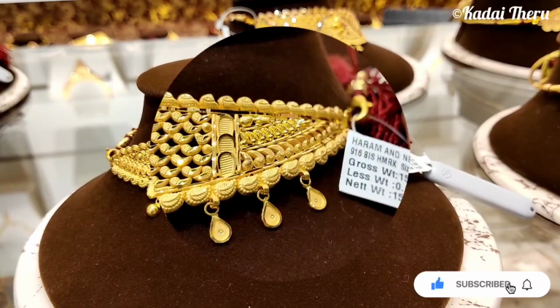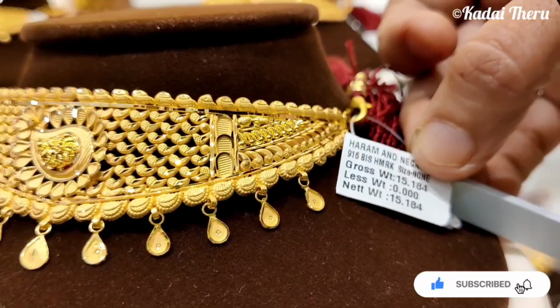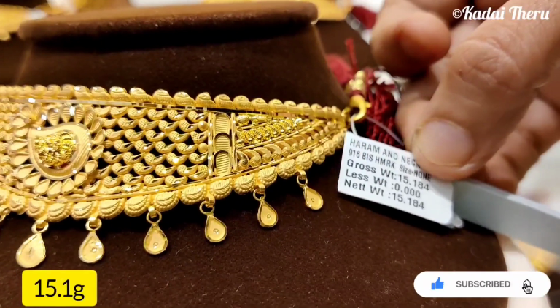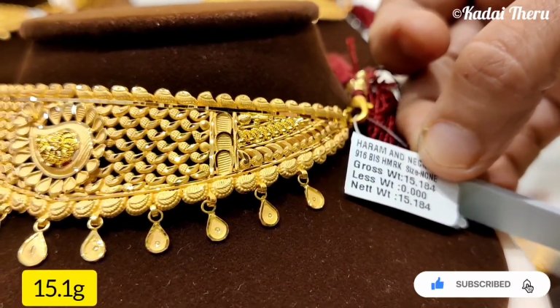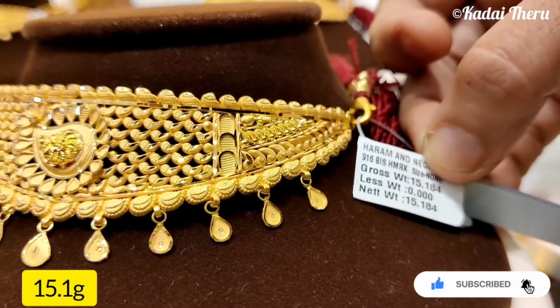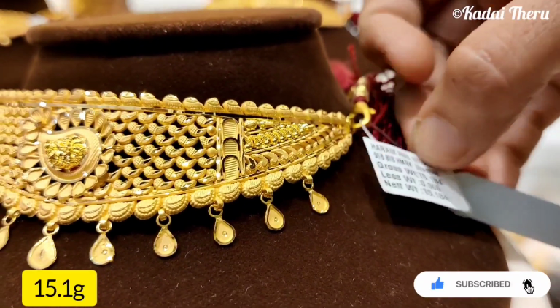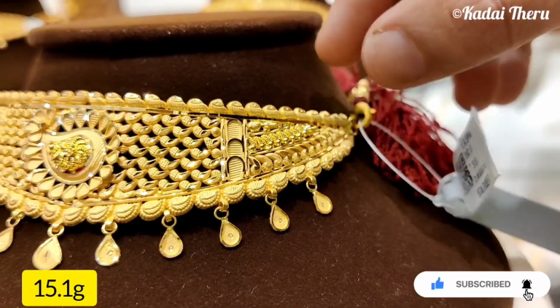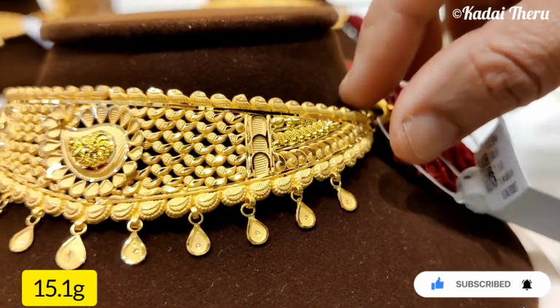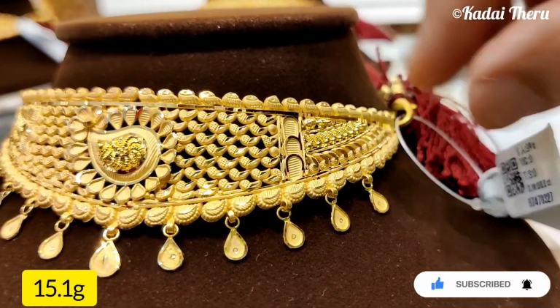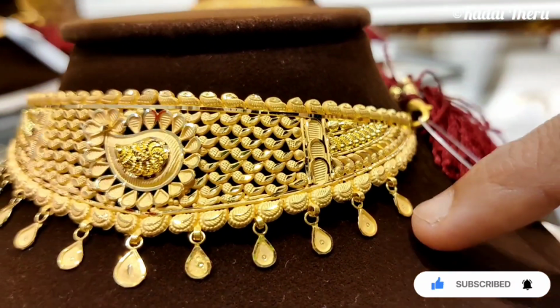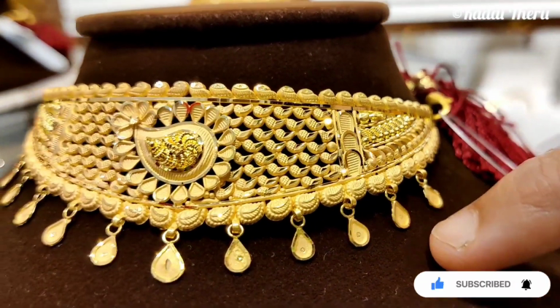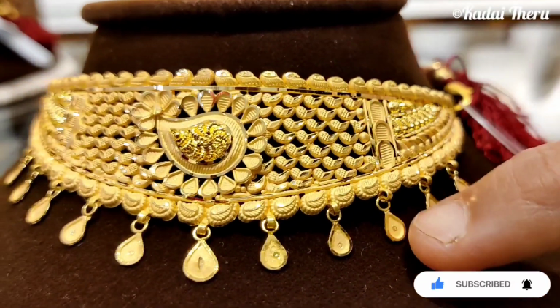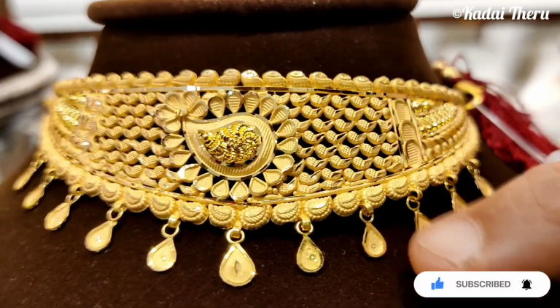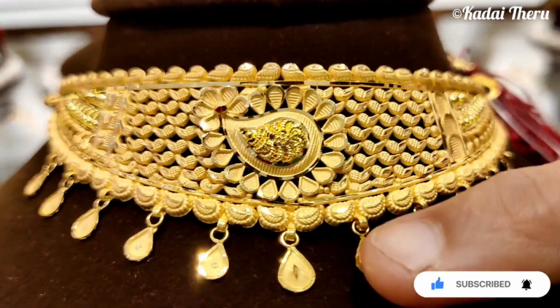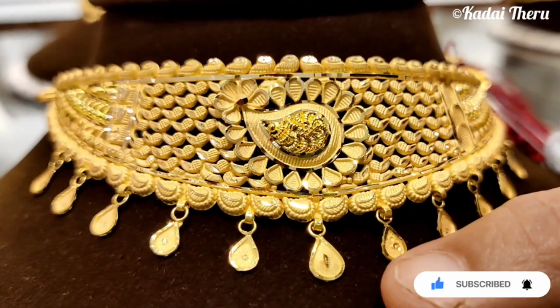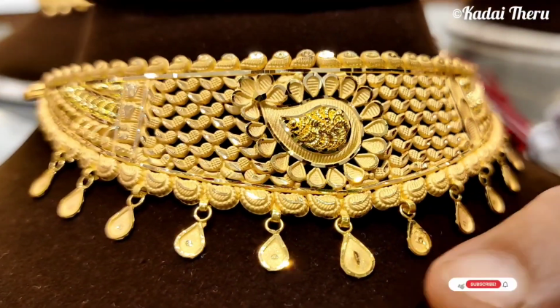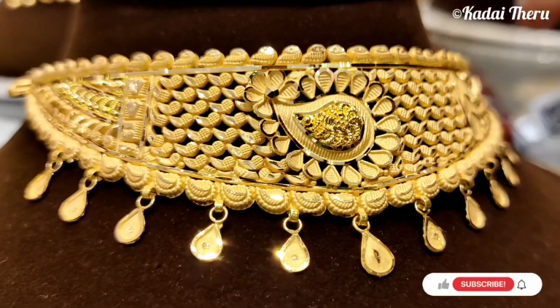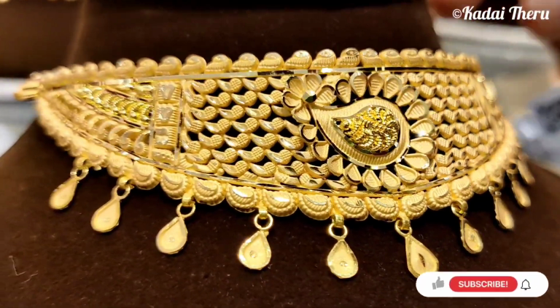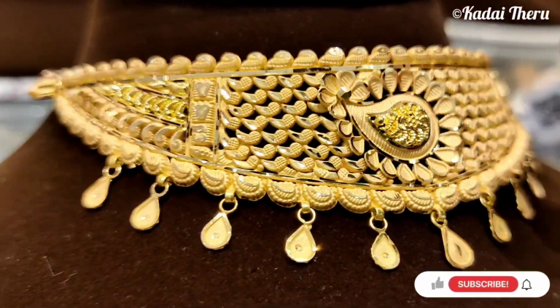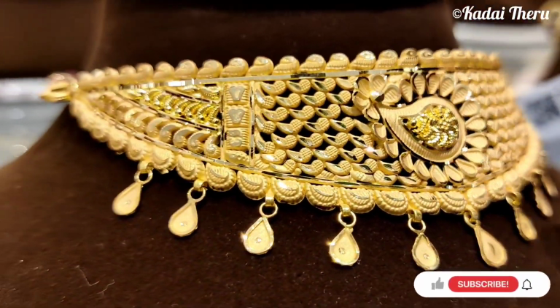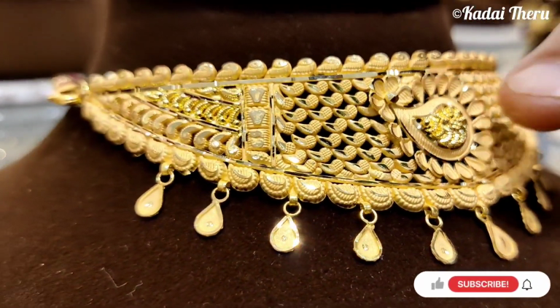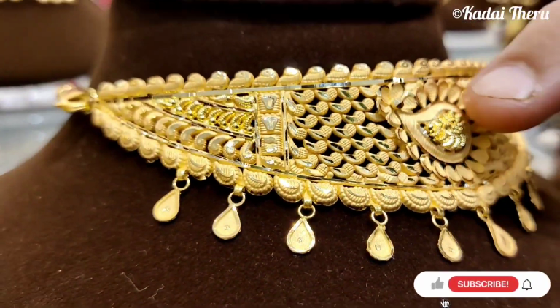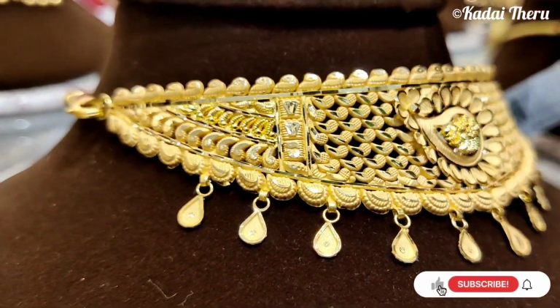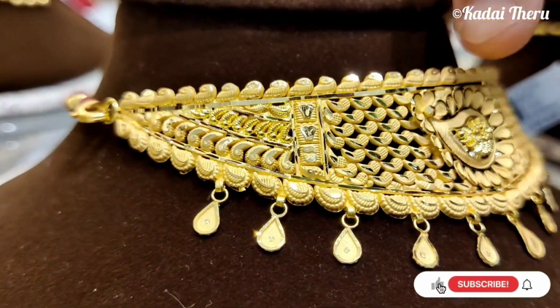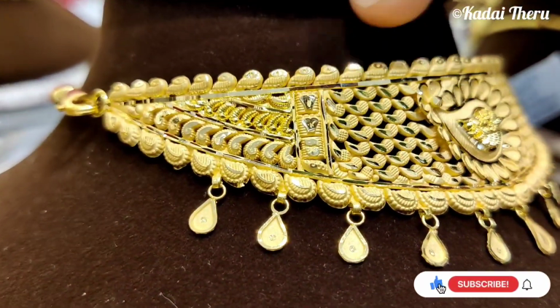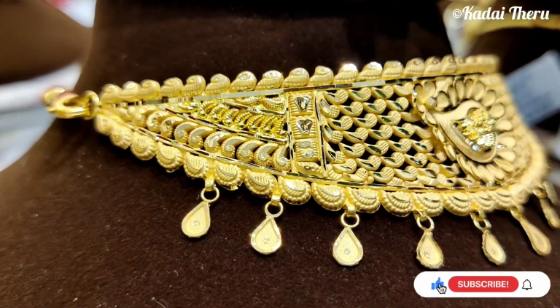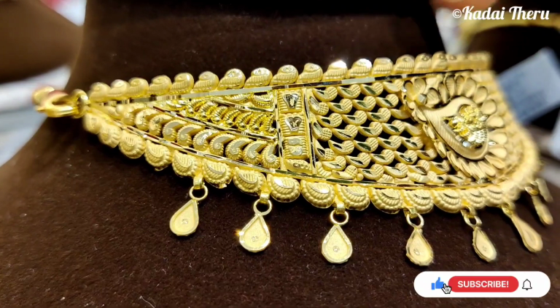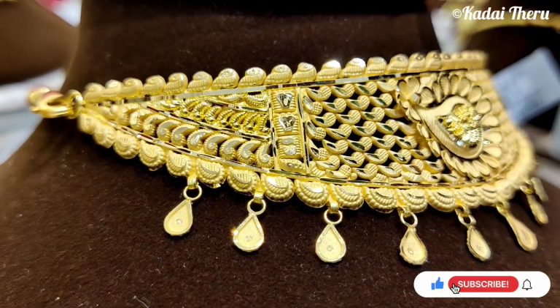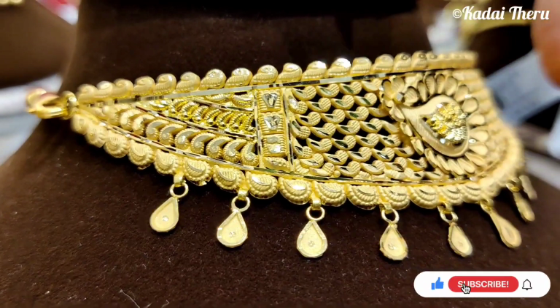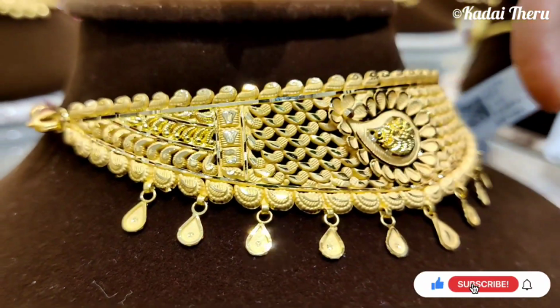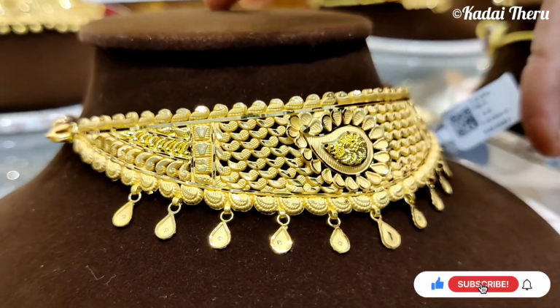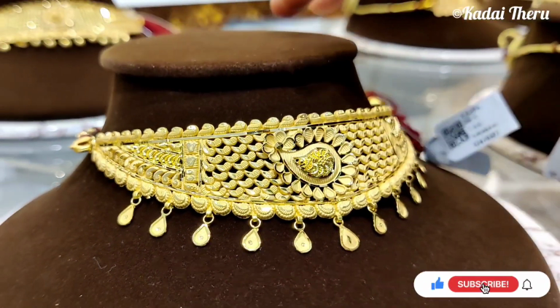The choker is 15.1 grams. You can see it has a little hanging detail. It's very beautiful — a very beautiful and trendy design. It's very cute.